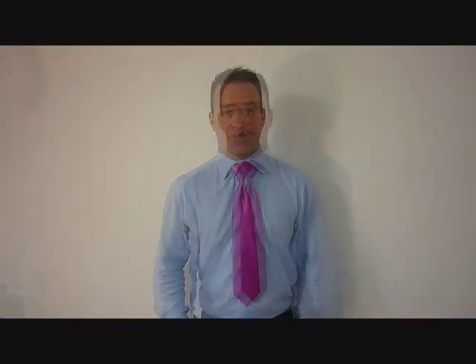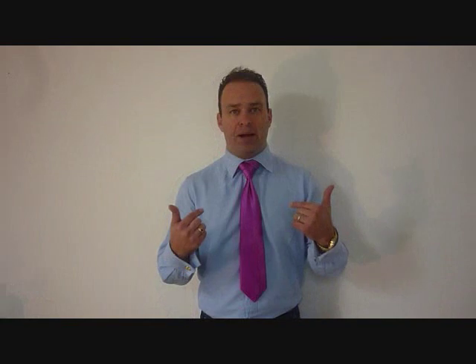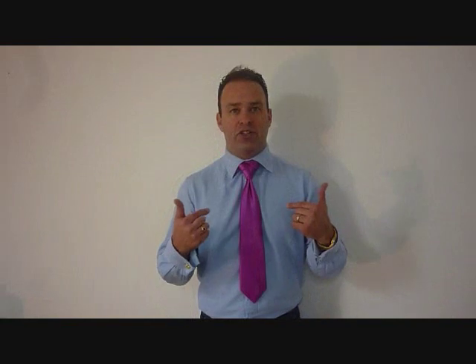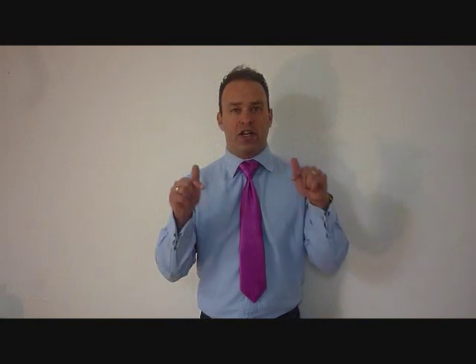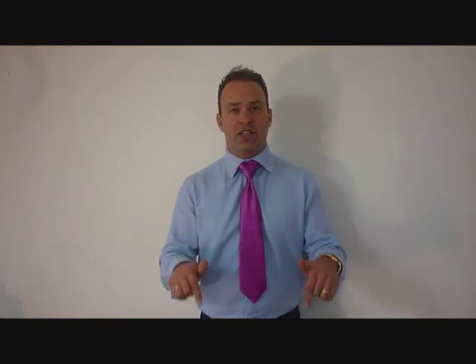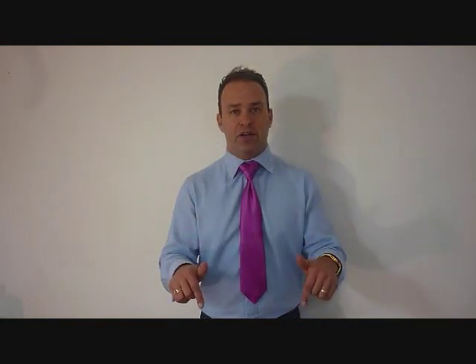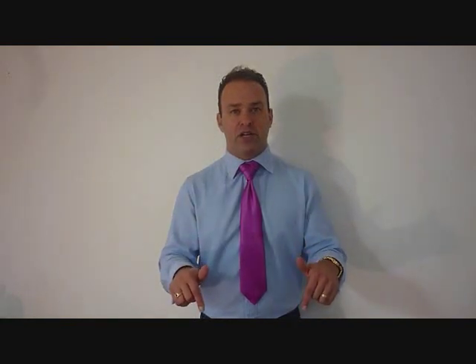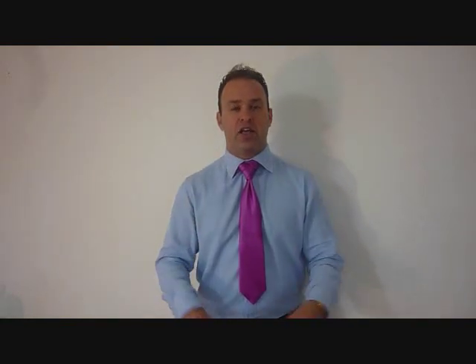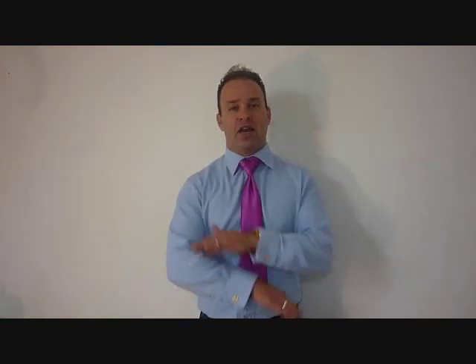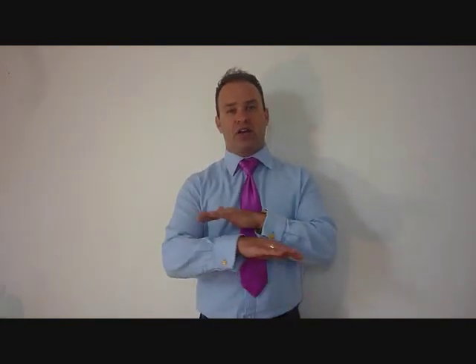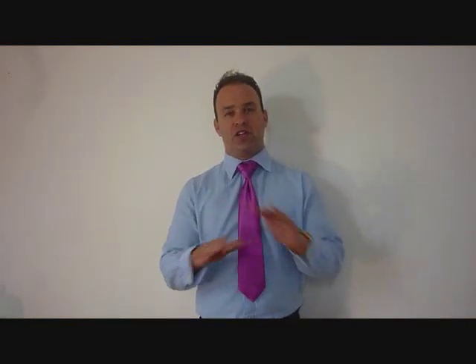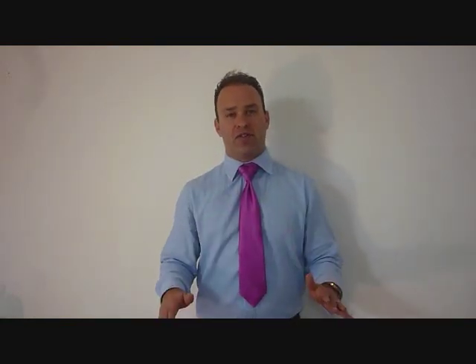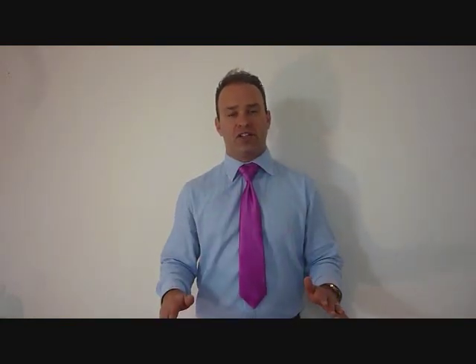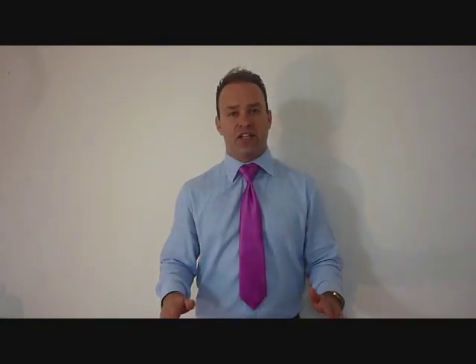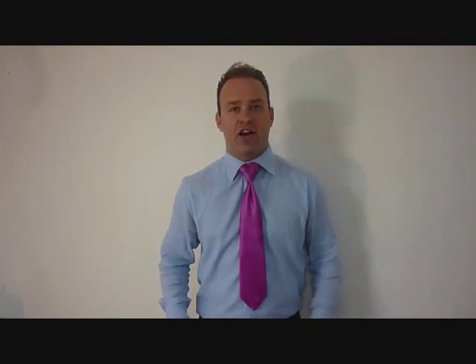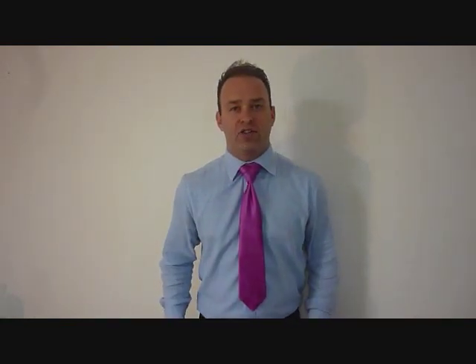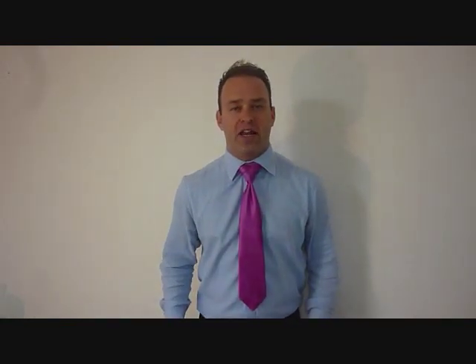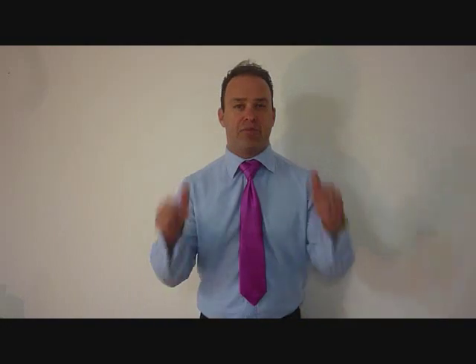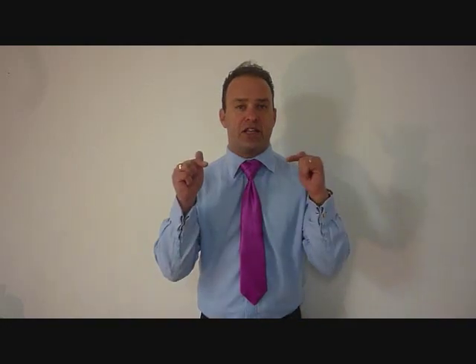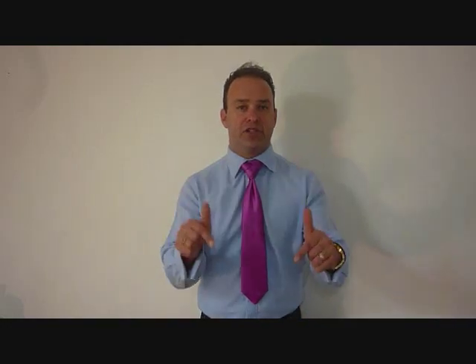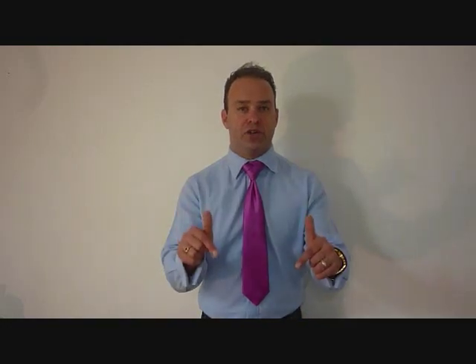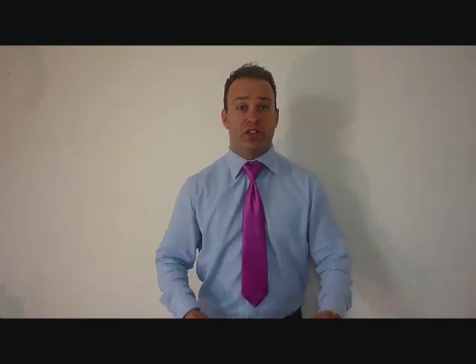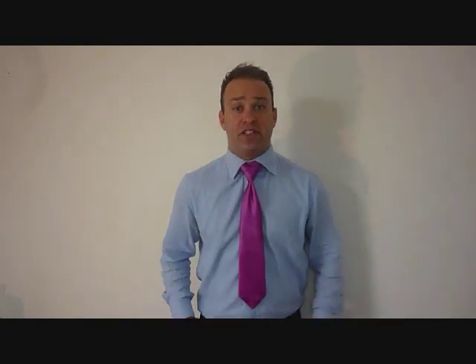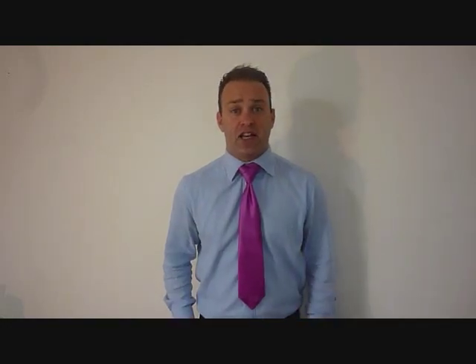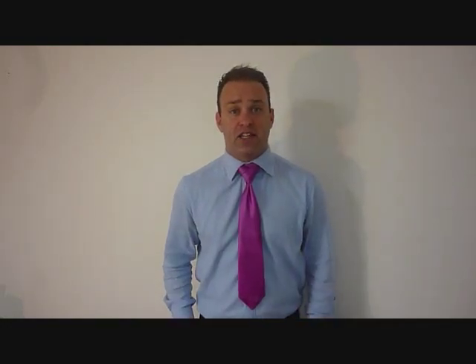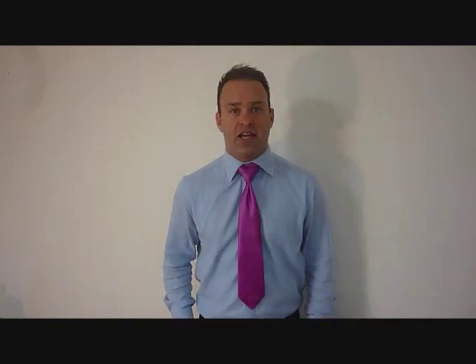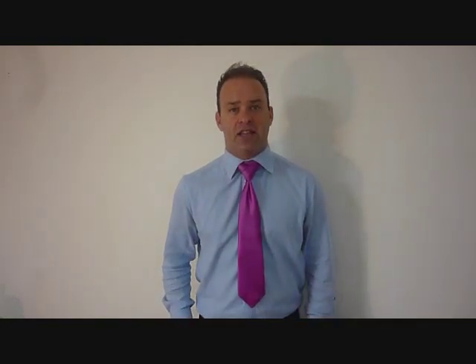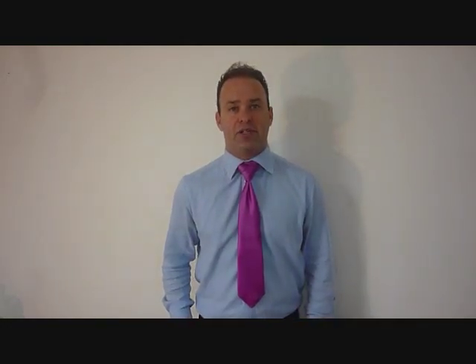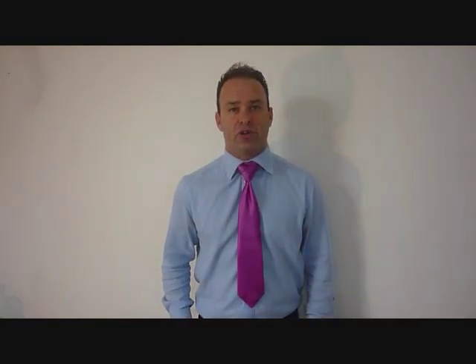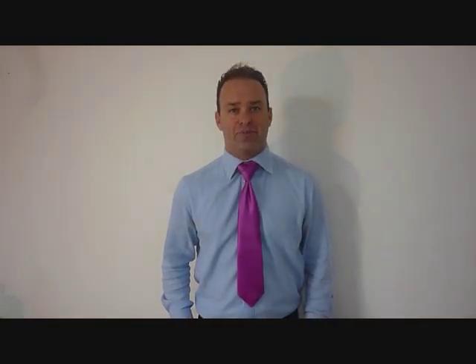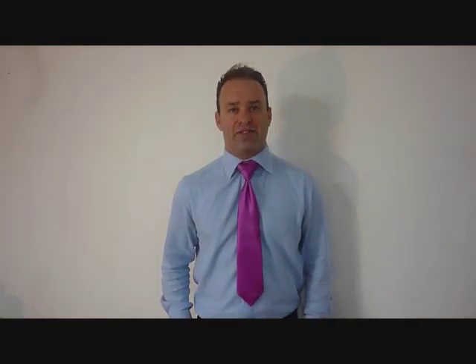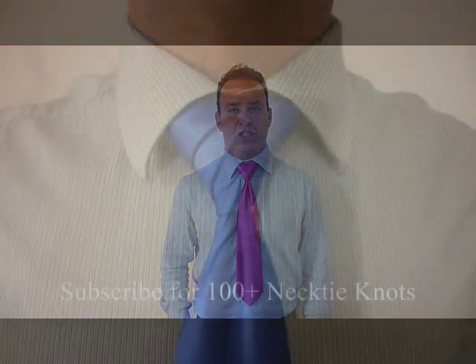I'm Patrick Novotny. This is my YouTube channel, and I'm doing how-to videos on every single necktie knot known to man, and I'm bringing them to you. So if that's the kind of thing that you like, then please subscribe. Thanks for watching.